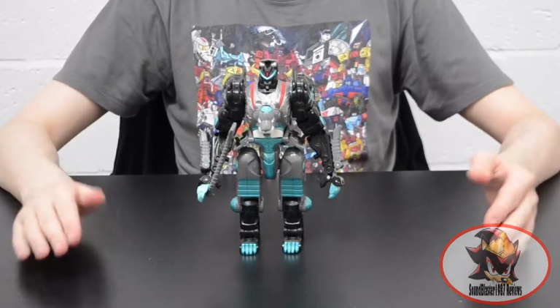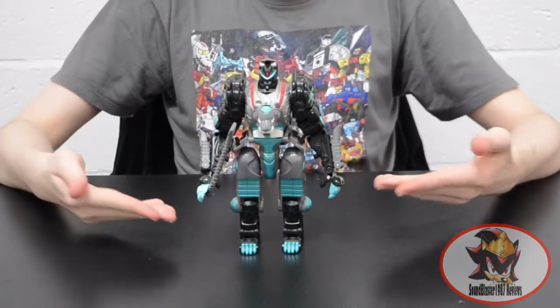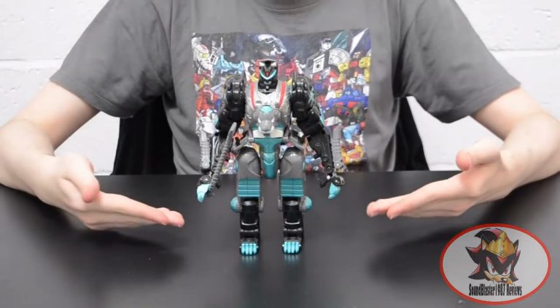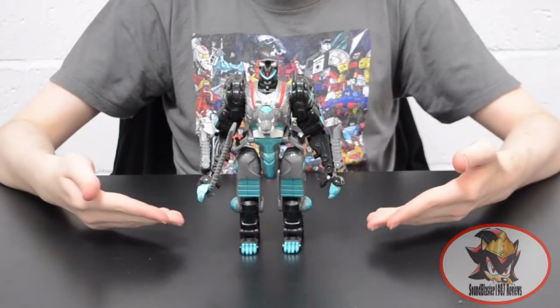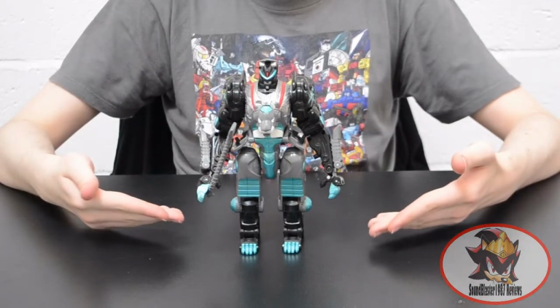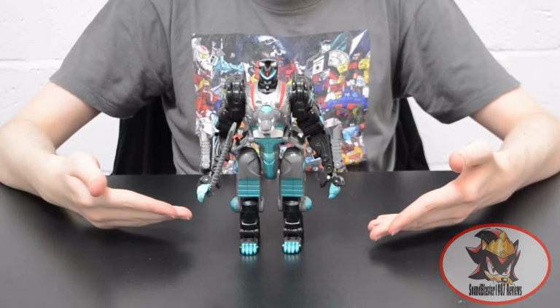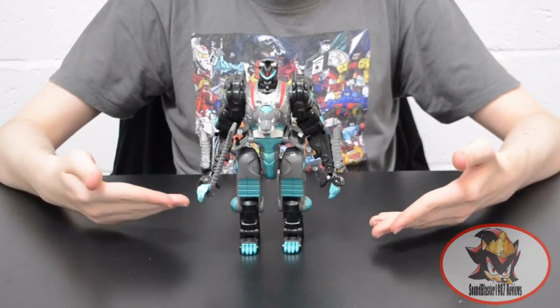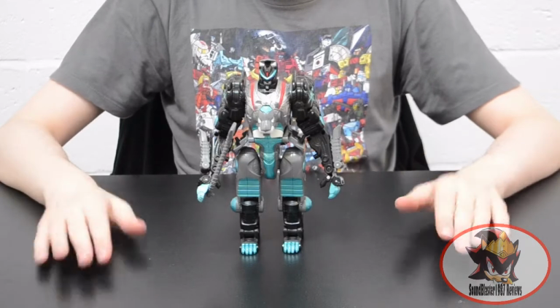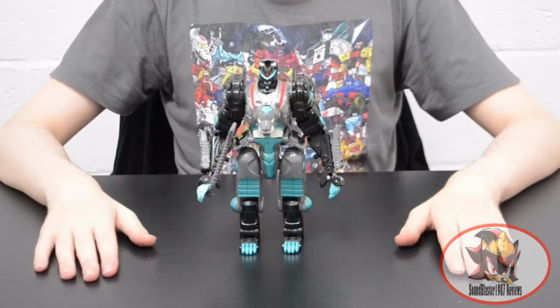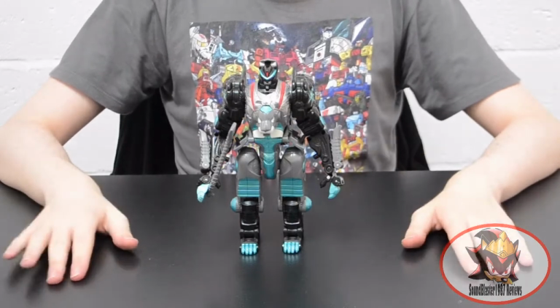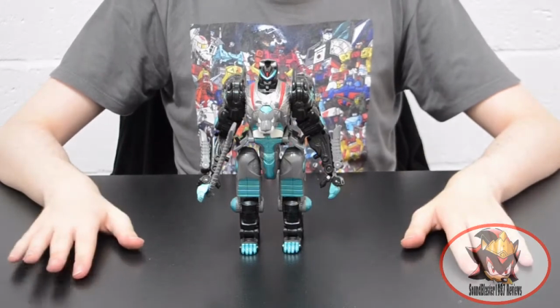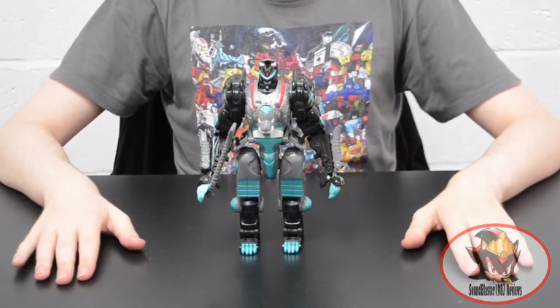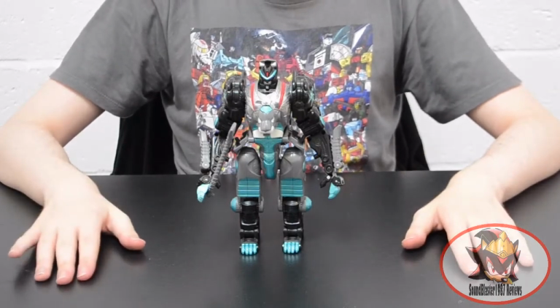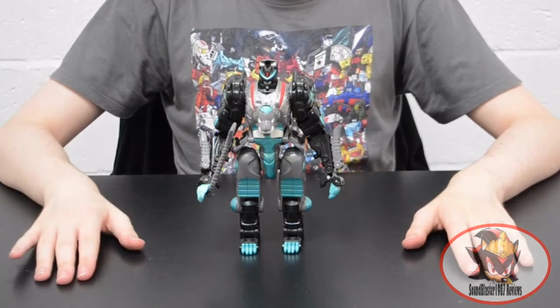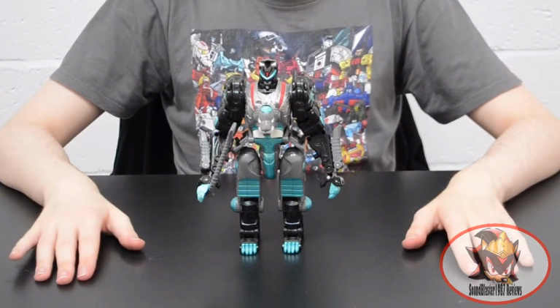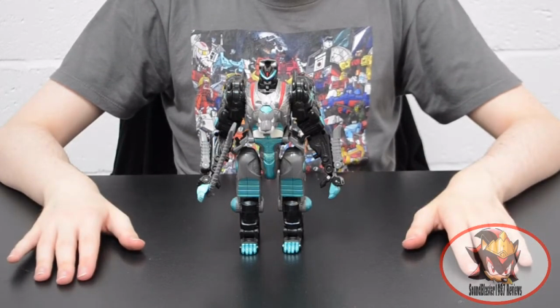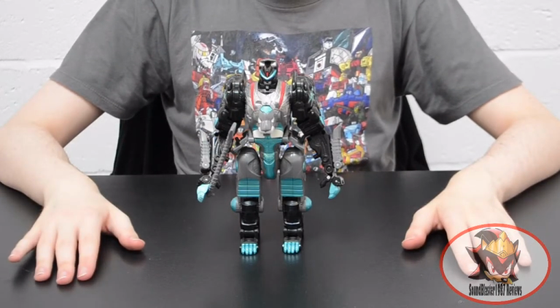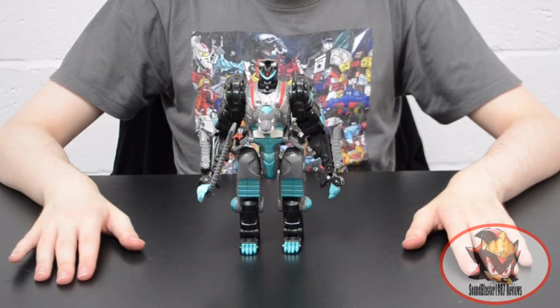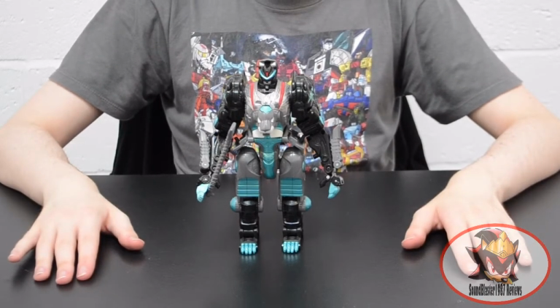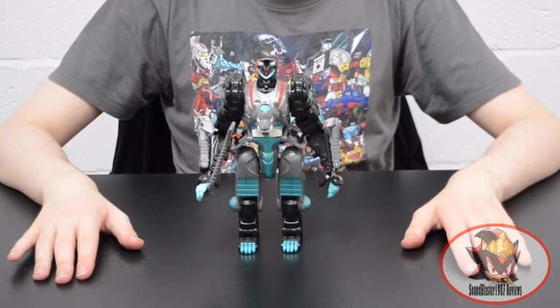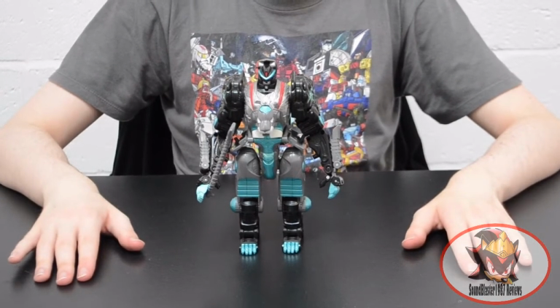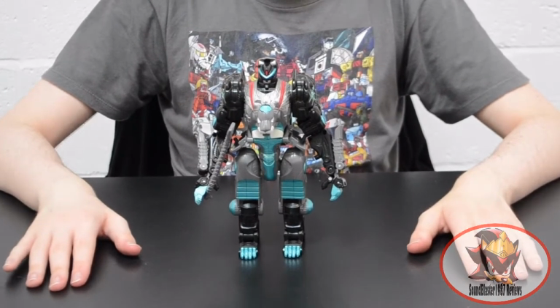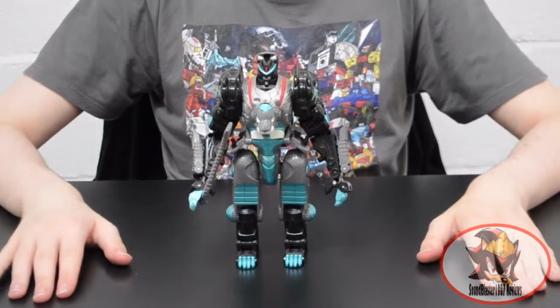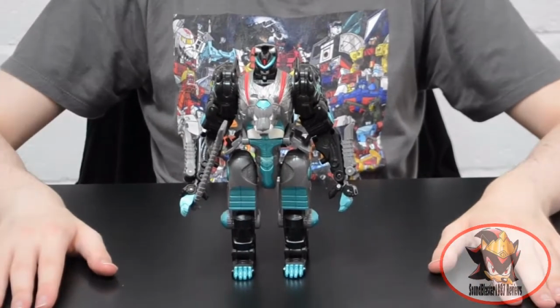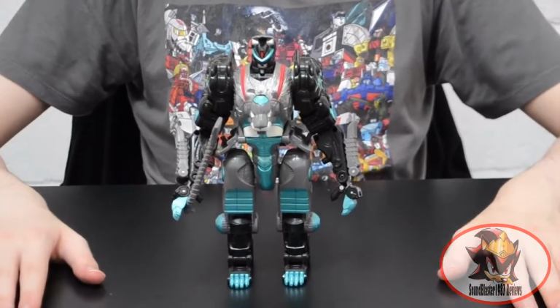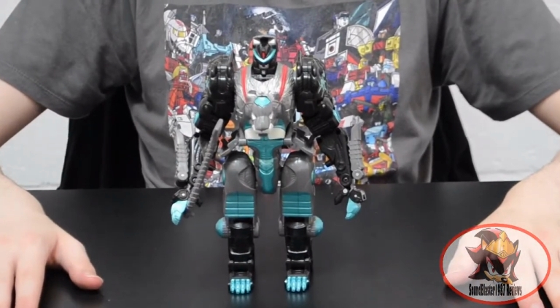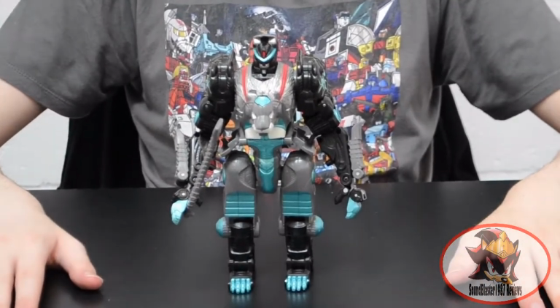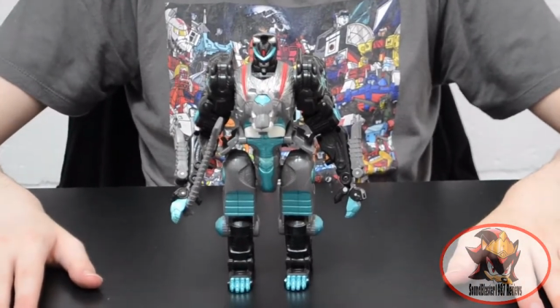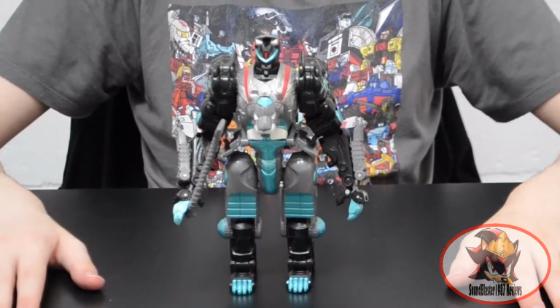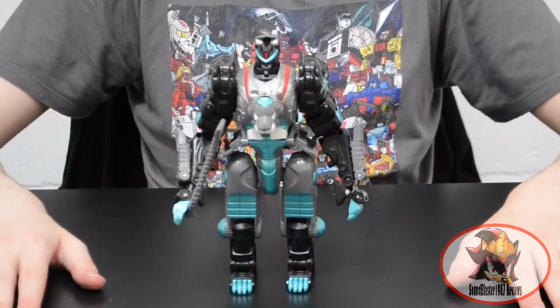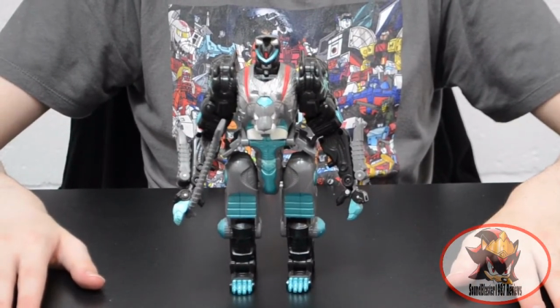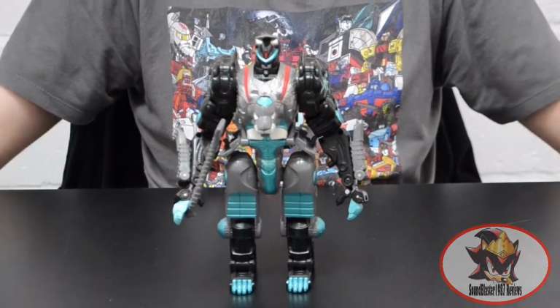And here's robot mode. This is where I really wish I had the original Leo Breaker colour scheme available to show for comparisons, so I'll just edit in photographs.